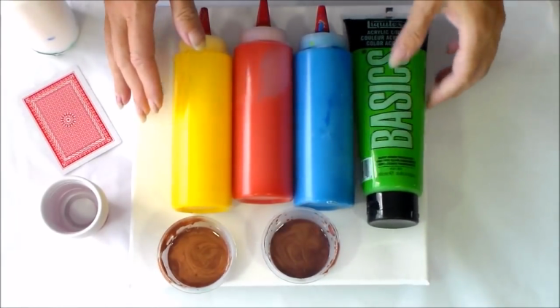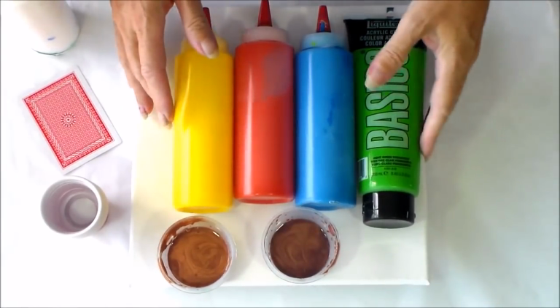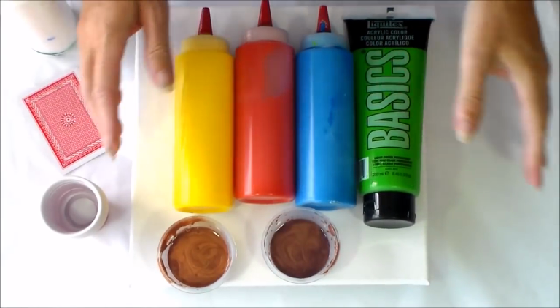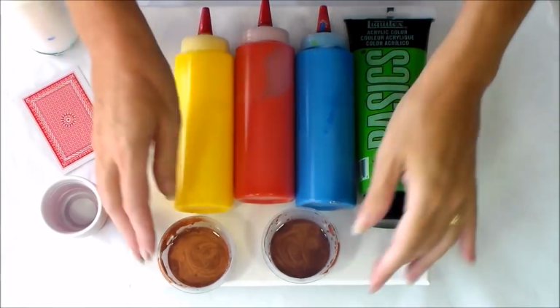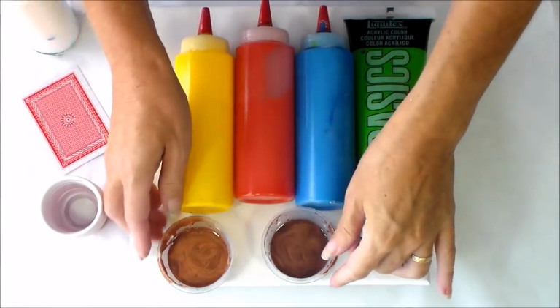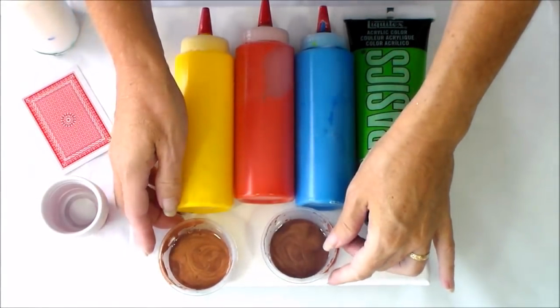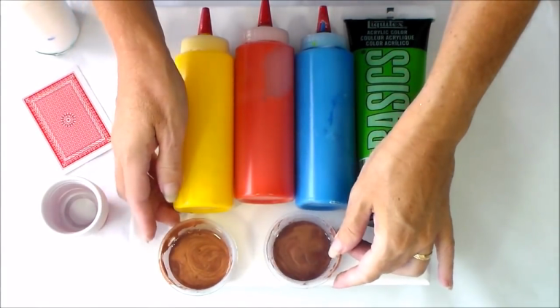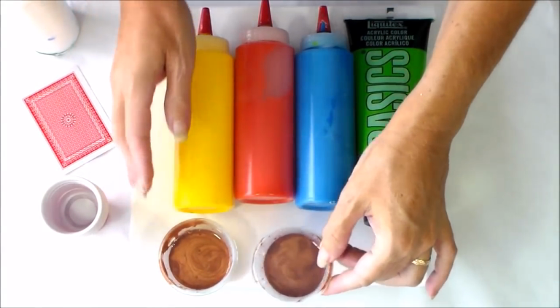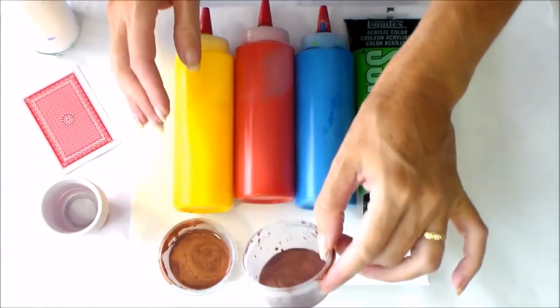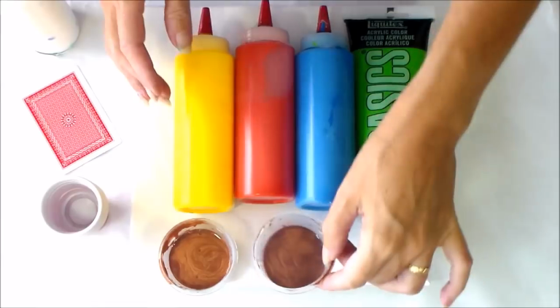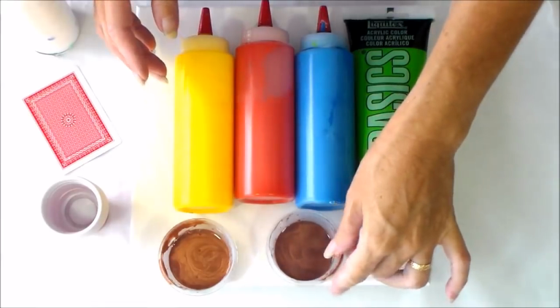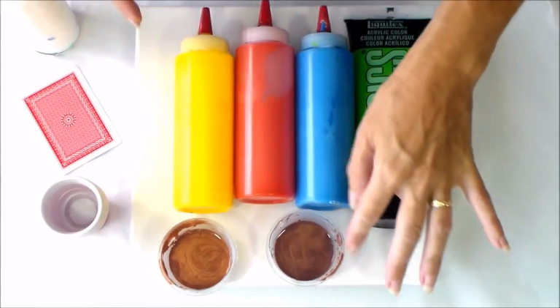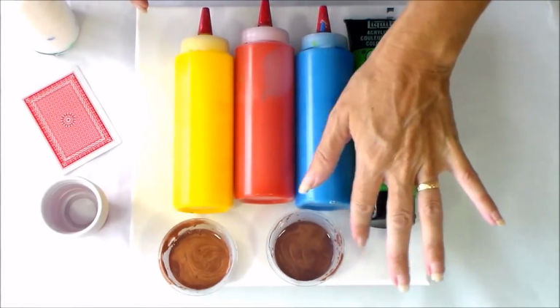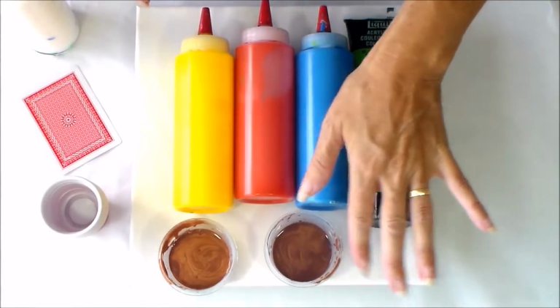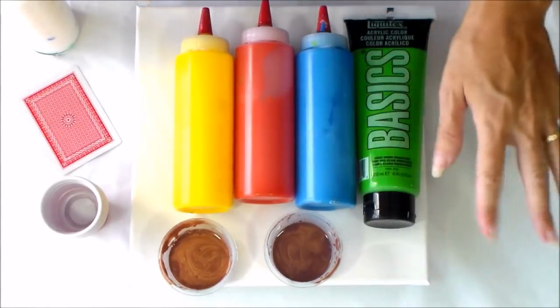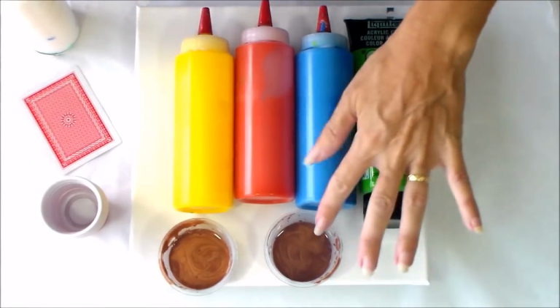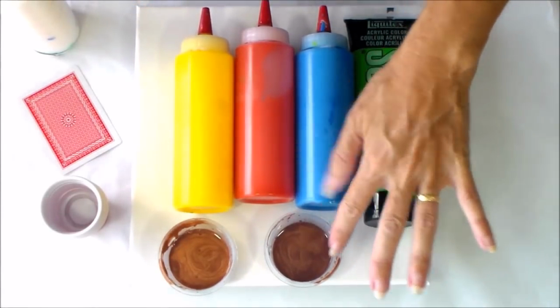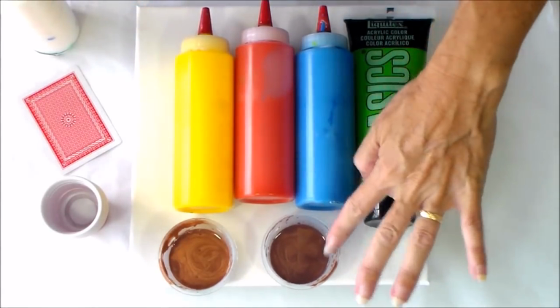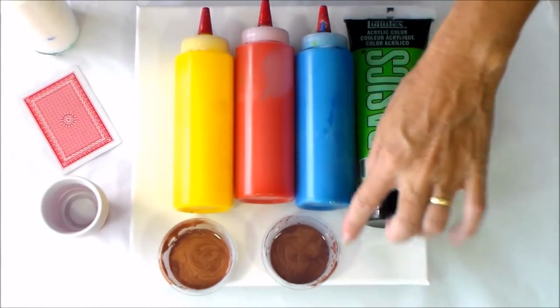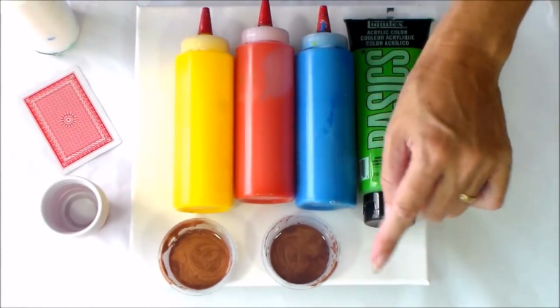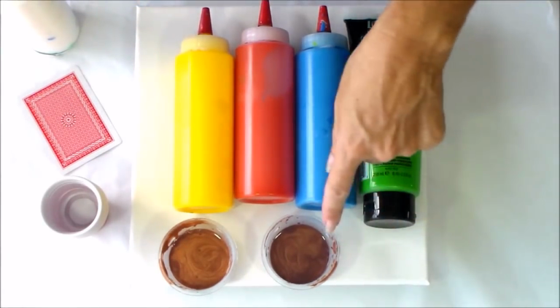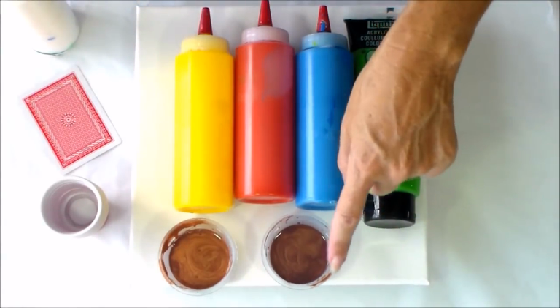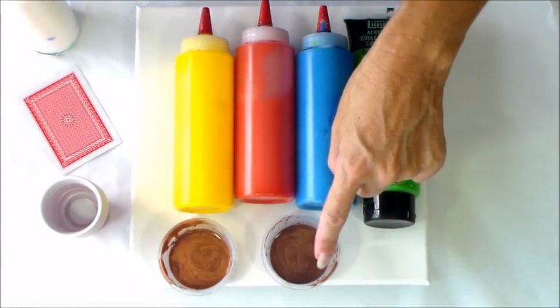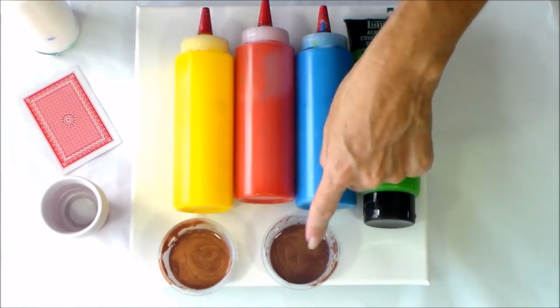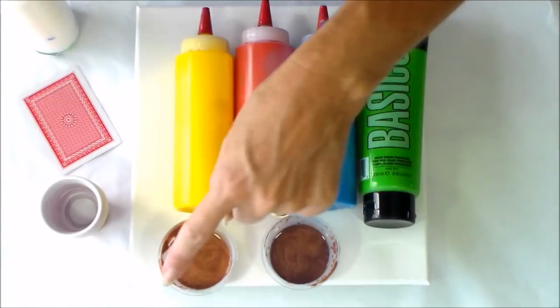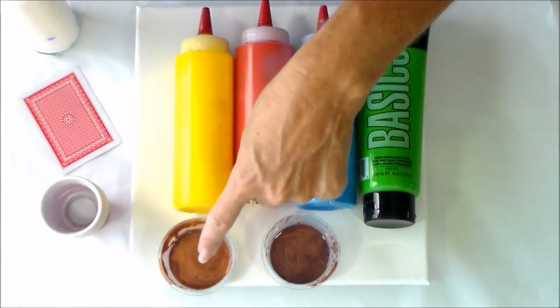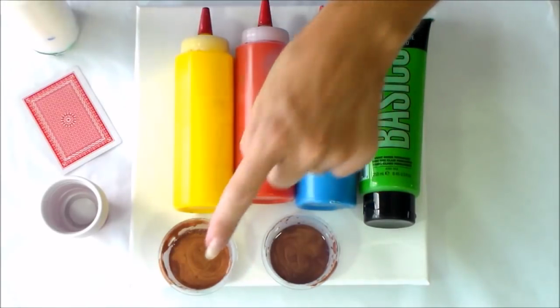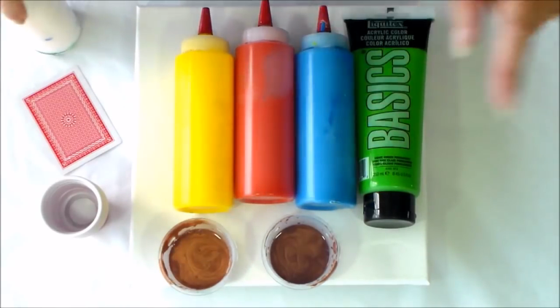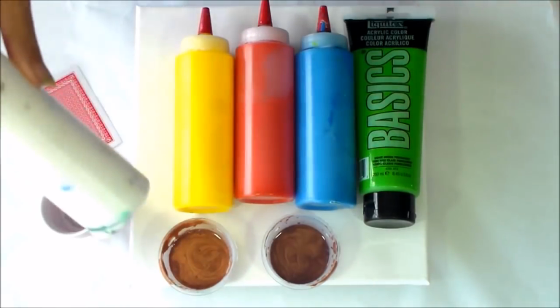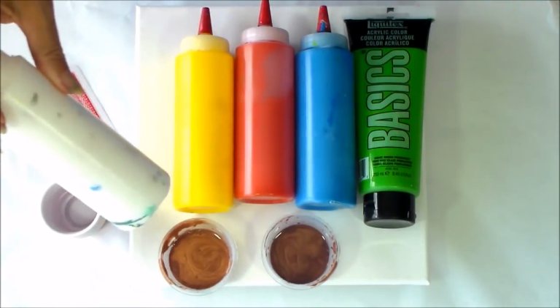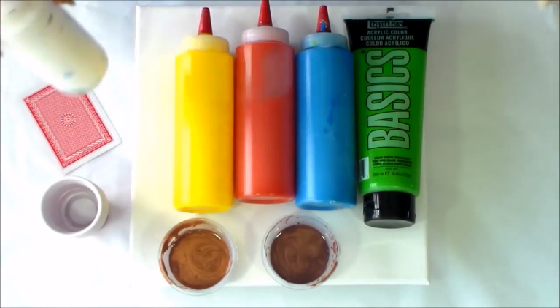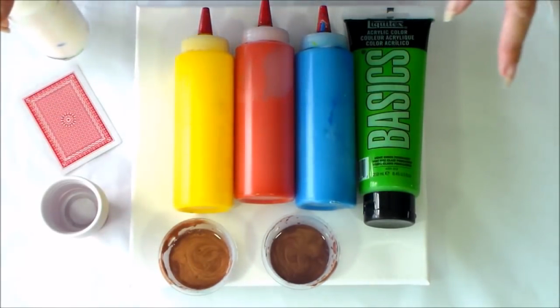I've also got a couple of metallic colours left over from a previous project. These are the Liquitex Basics again, I think in bronze and copper, and I'm going to use some white.